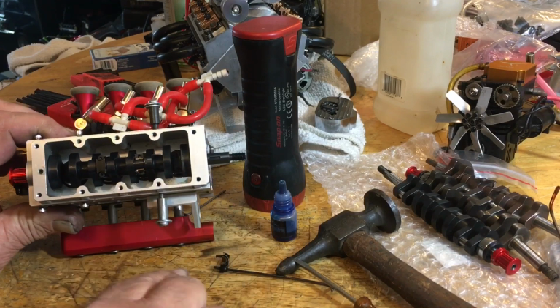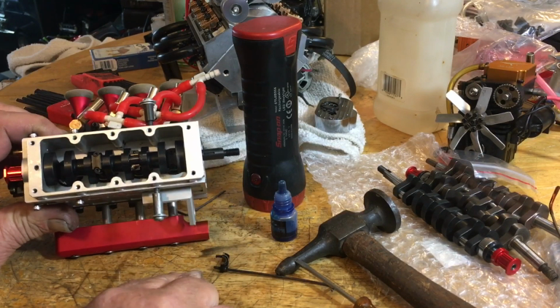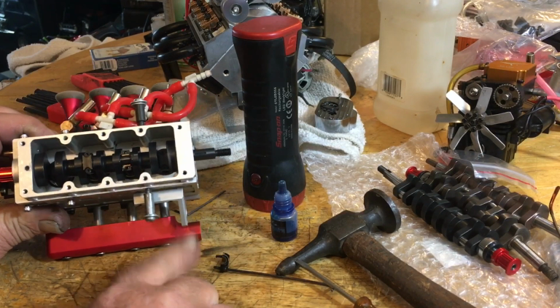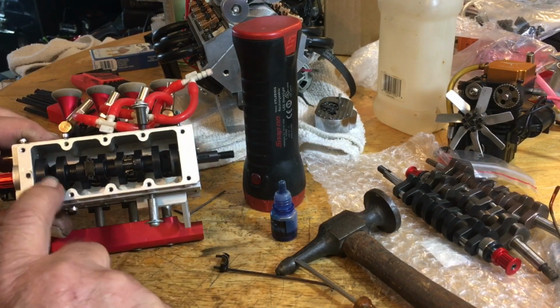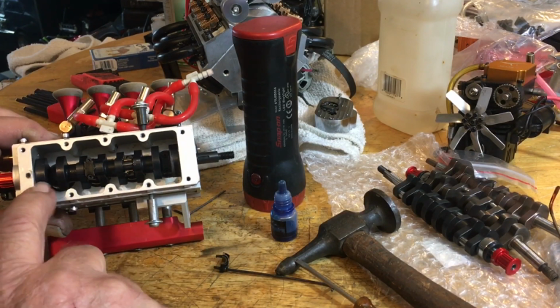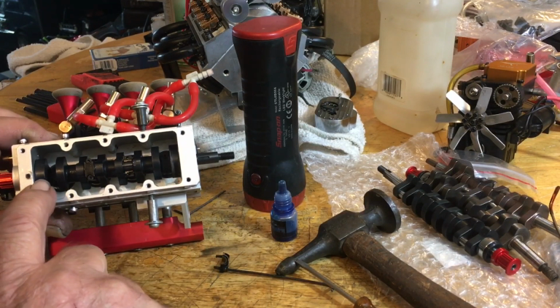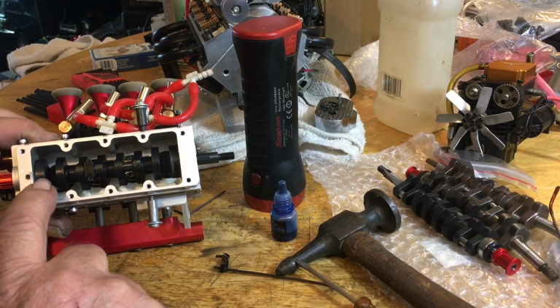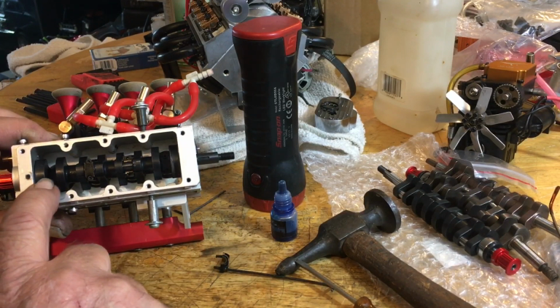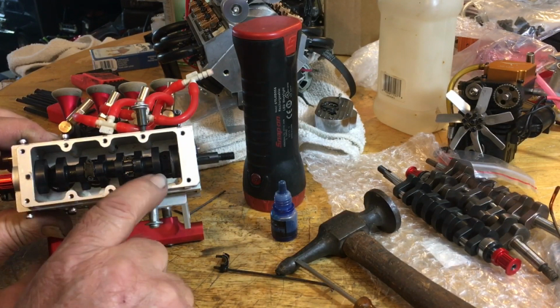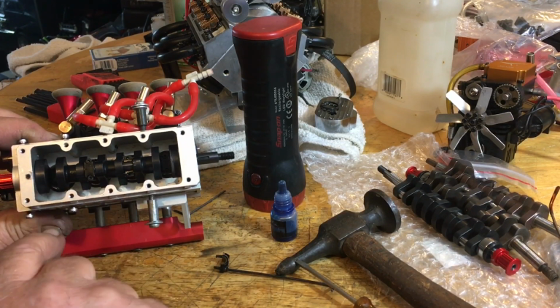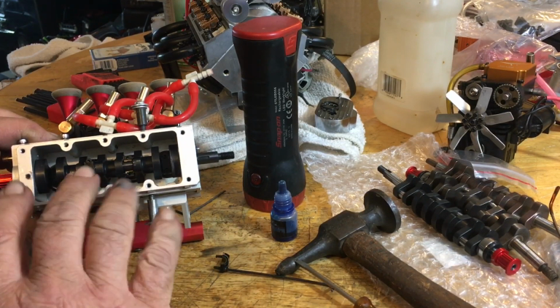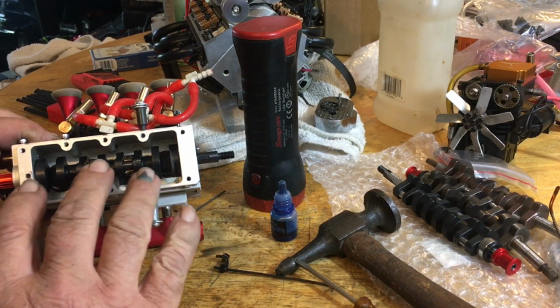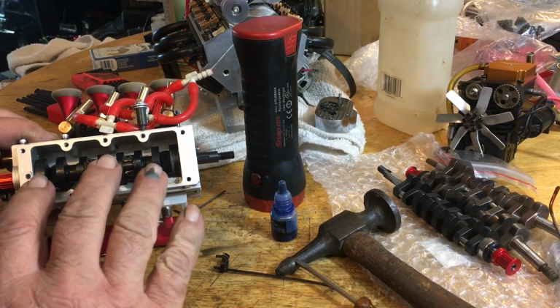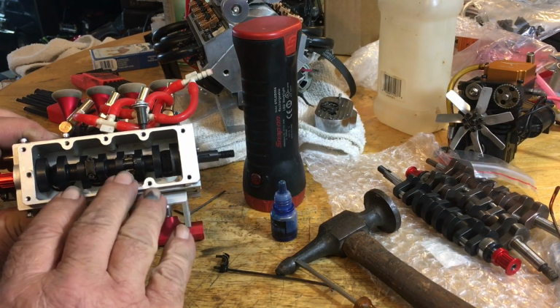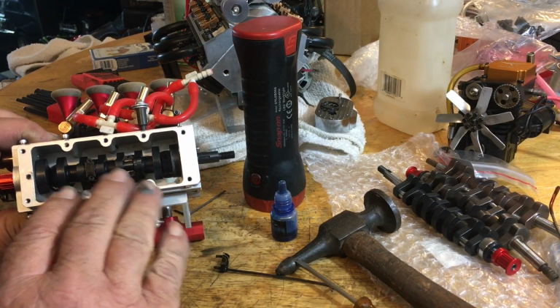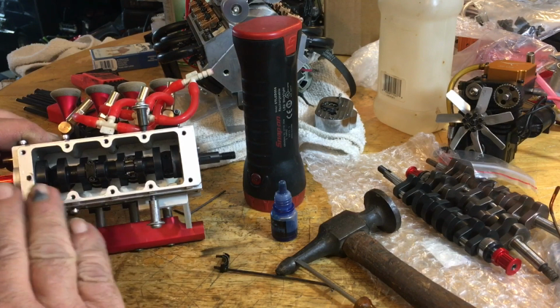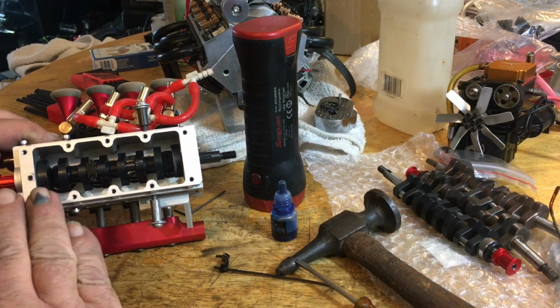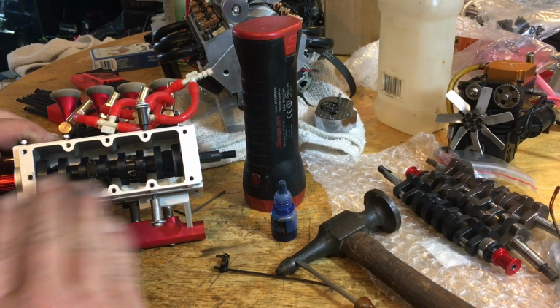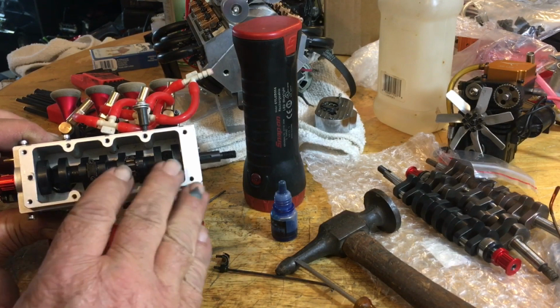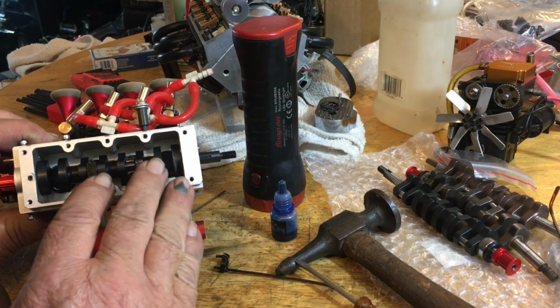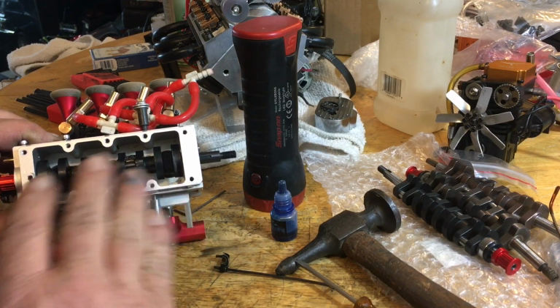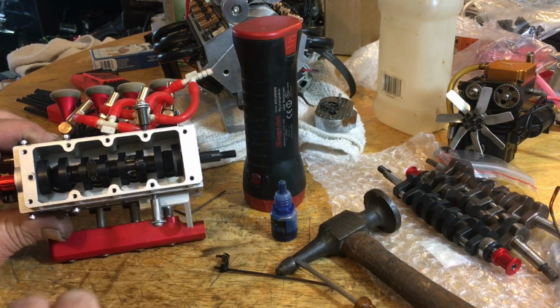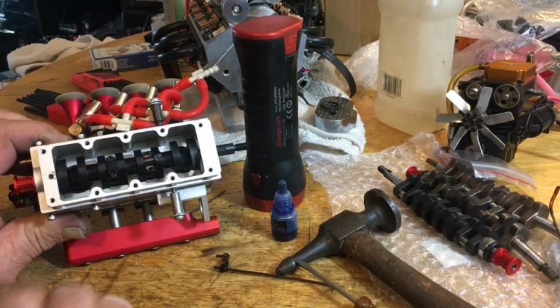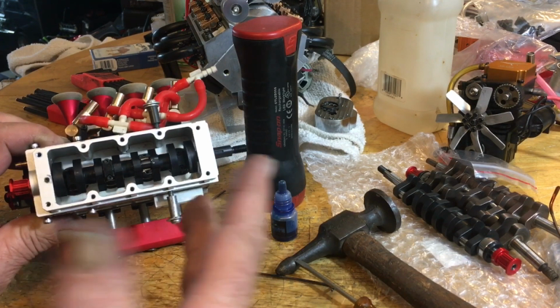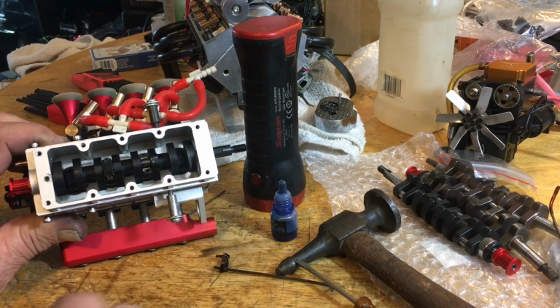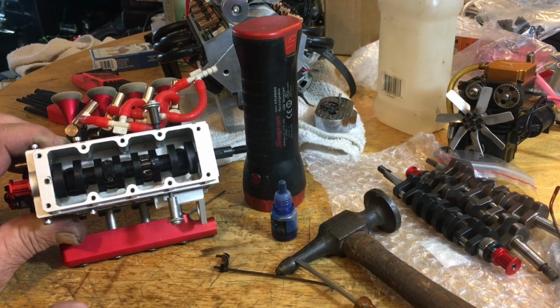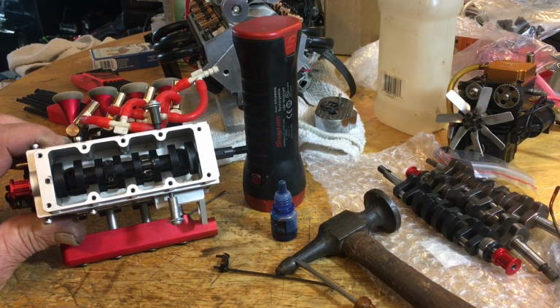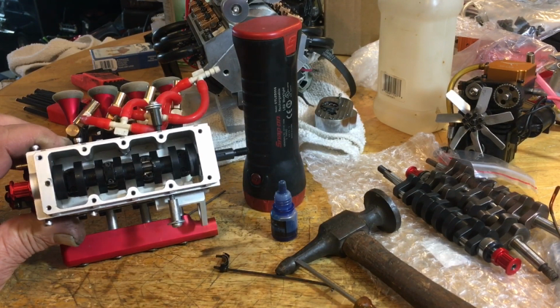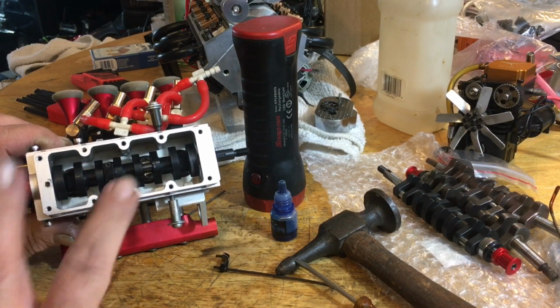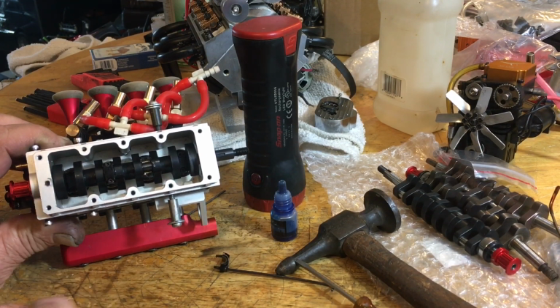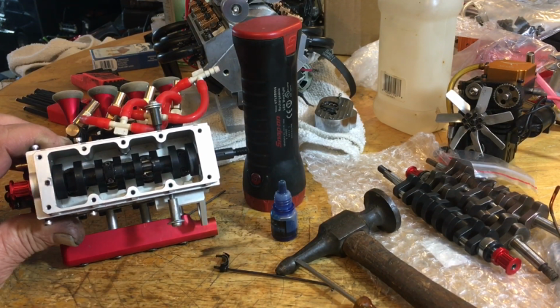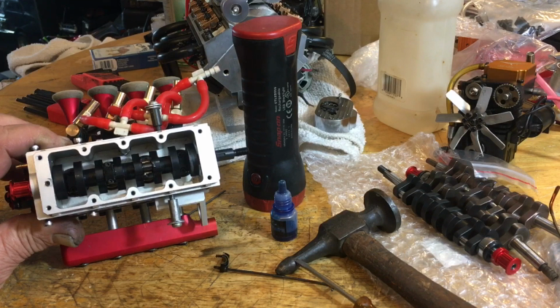First of all, if you've broken your crank and you're able to get it out in kind of two pieces, it'll come right out without a problem.